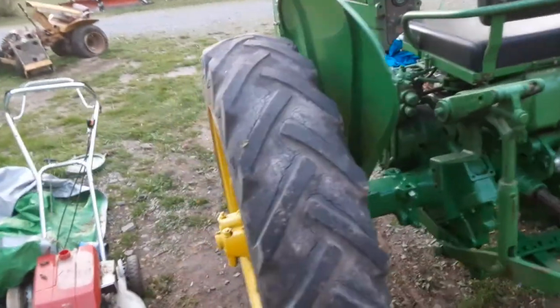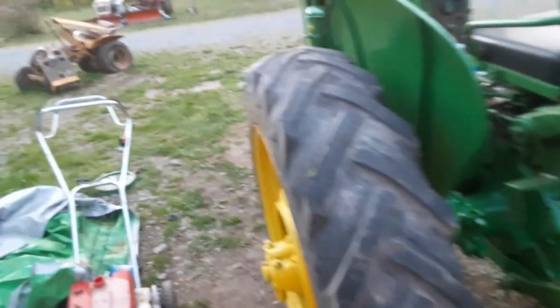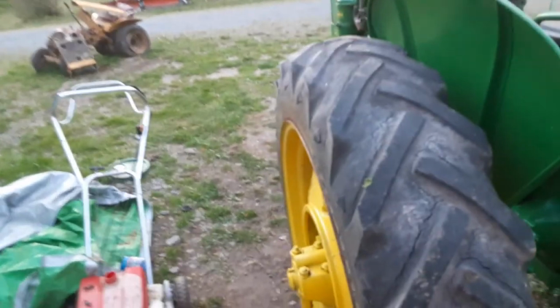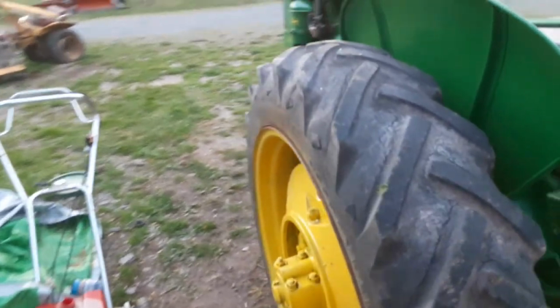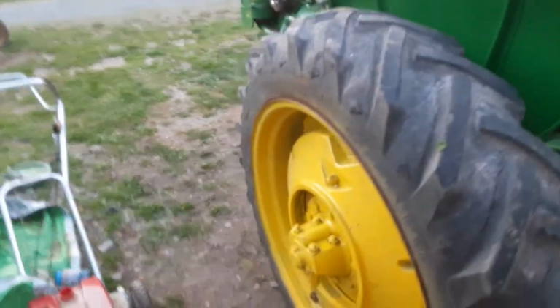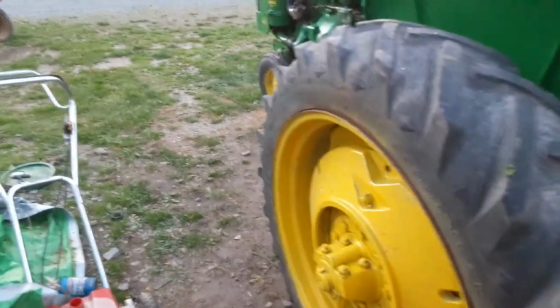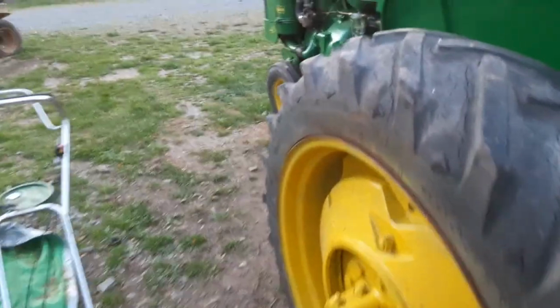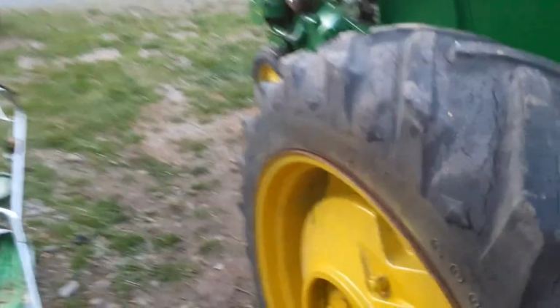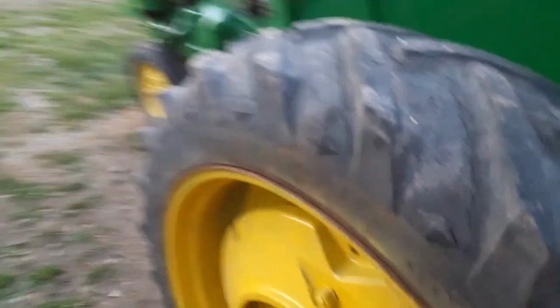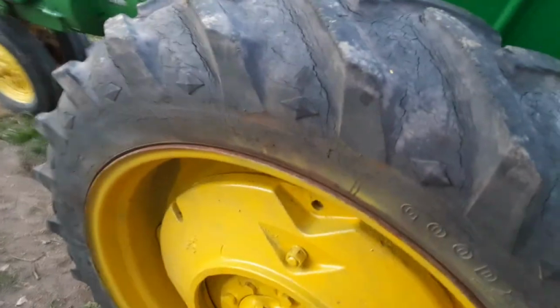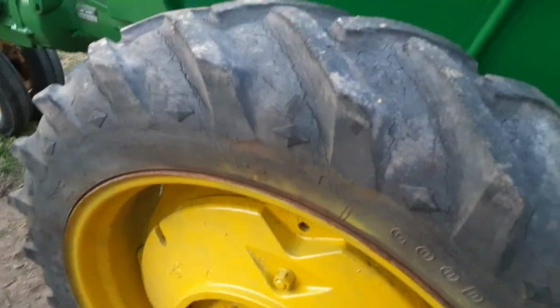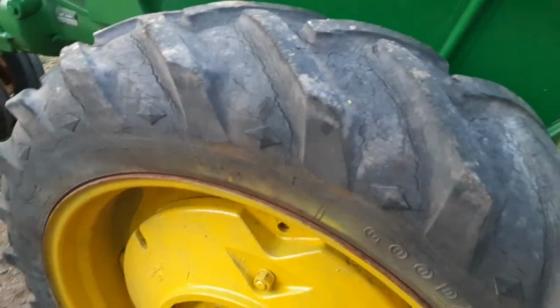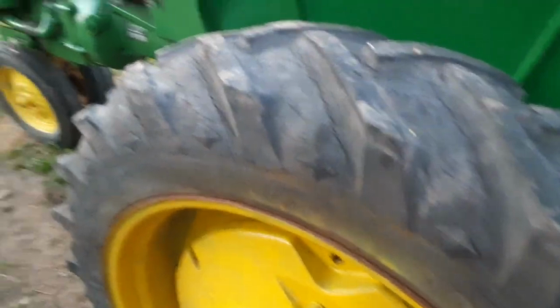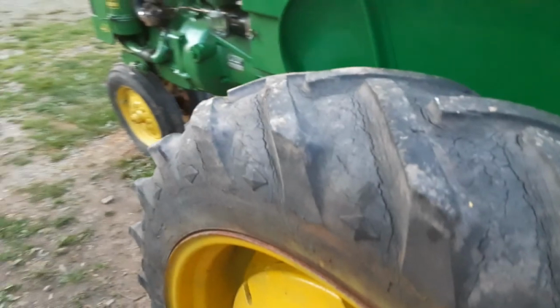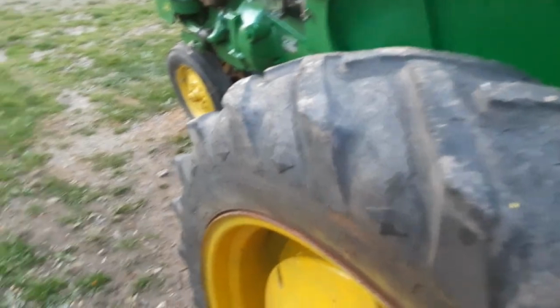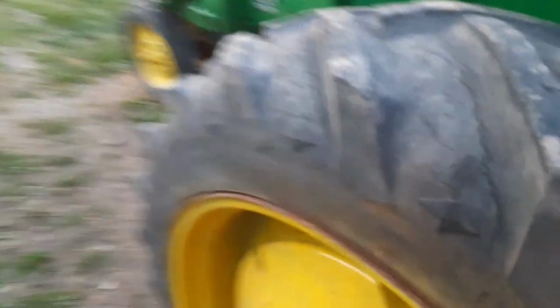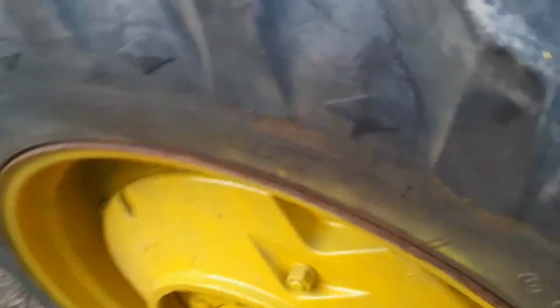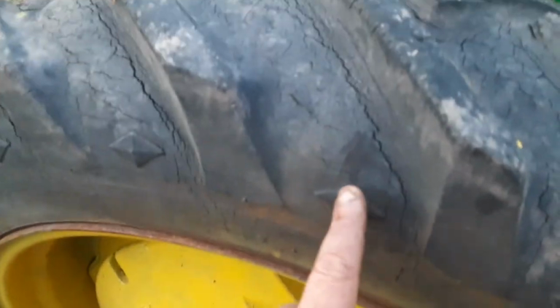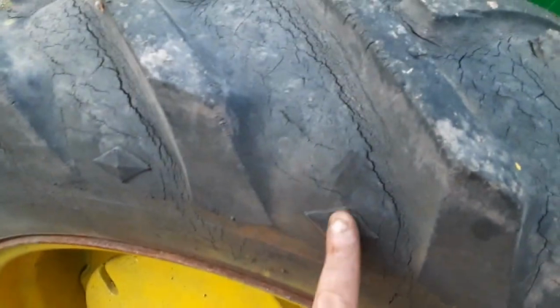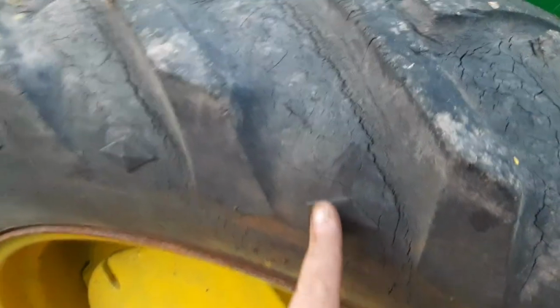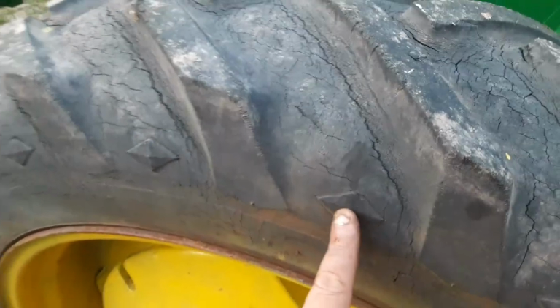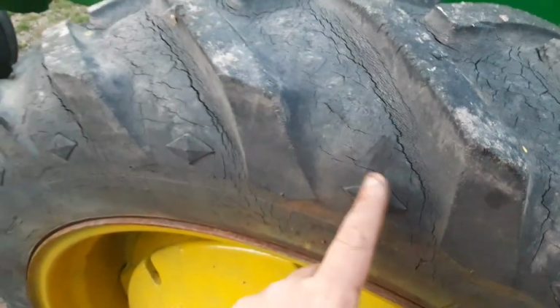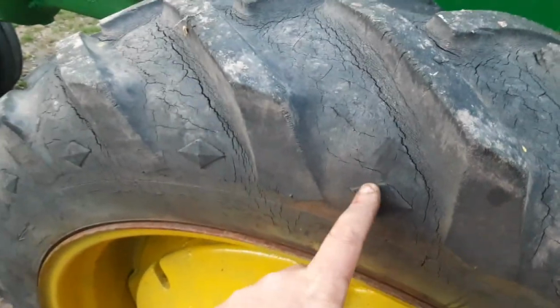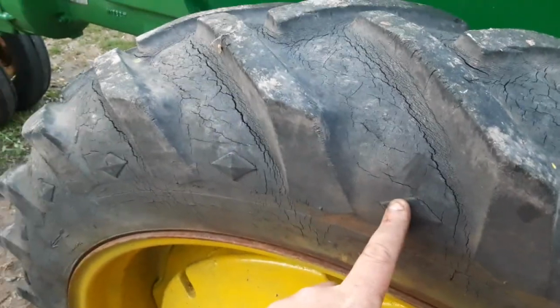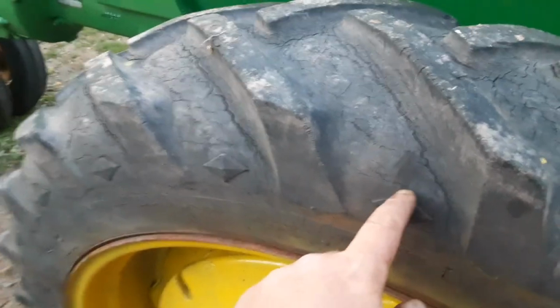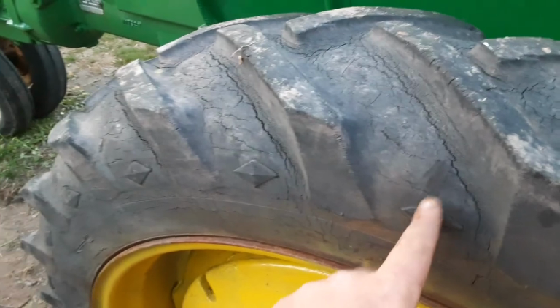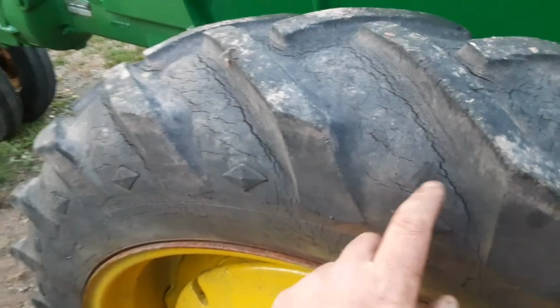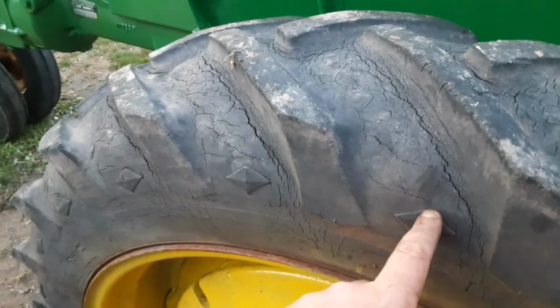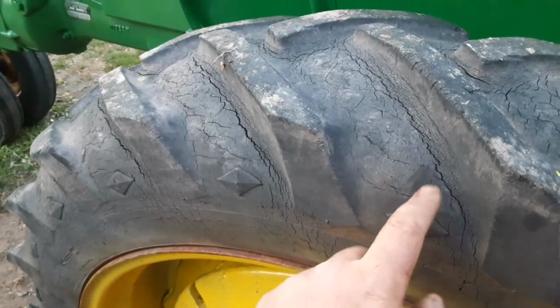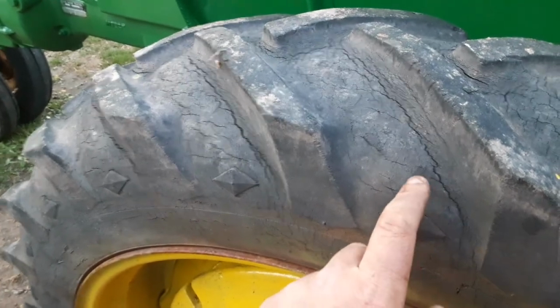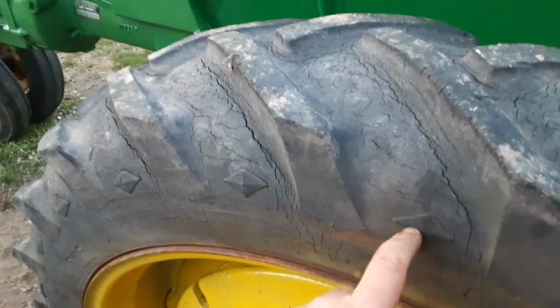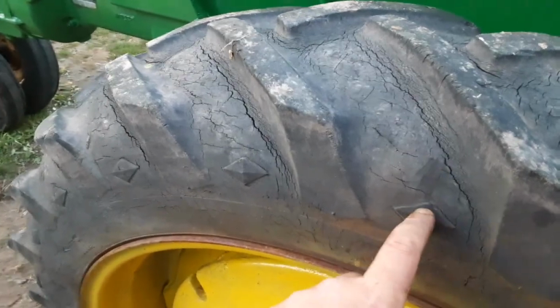Tires are a little bit dry rotted, but hey, they hold air. I think they may be original judging by the diamond on them — see that little diamond right there? Normally the older tires had them, and most of the time your original tires actually did have these.